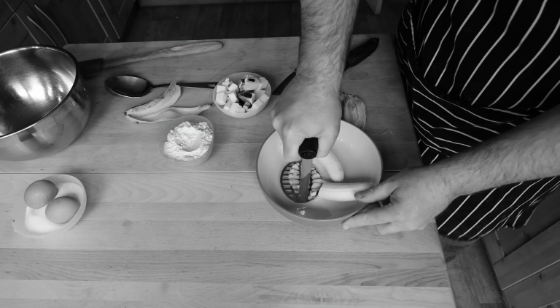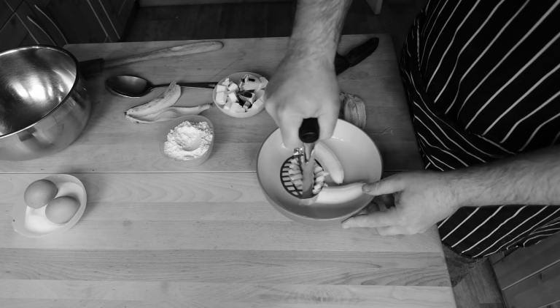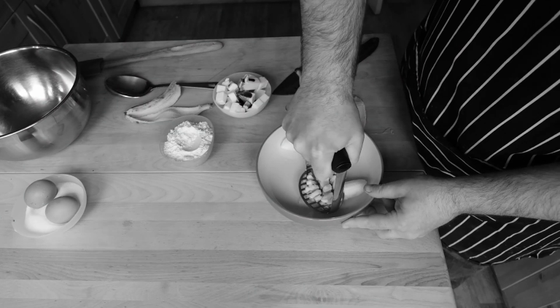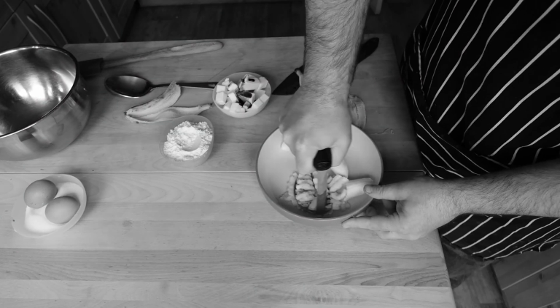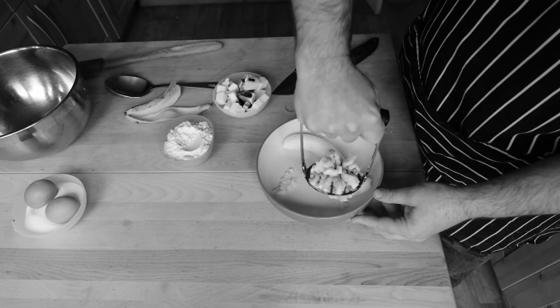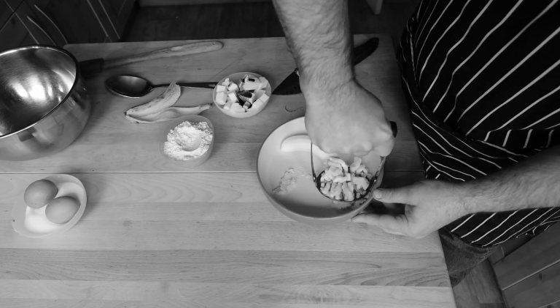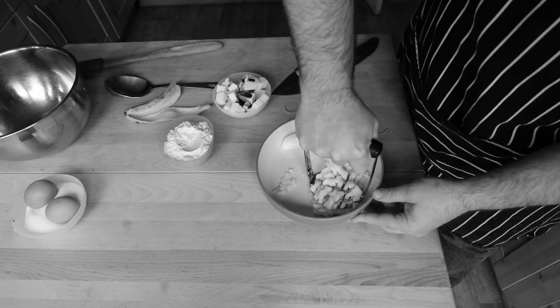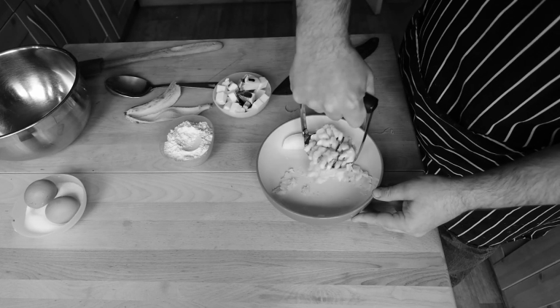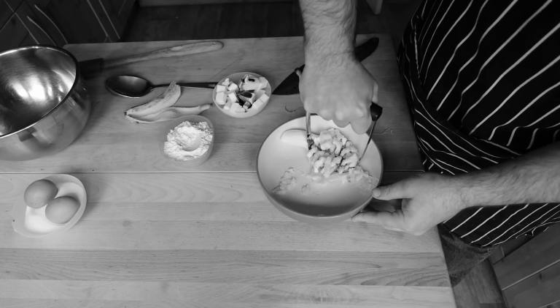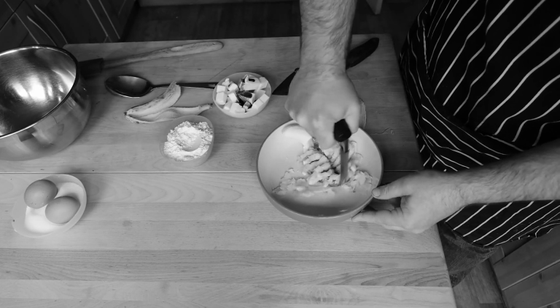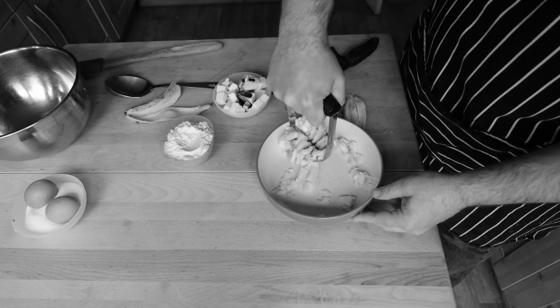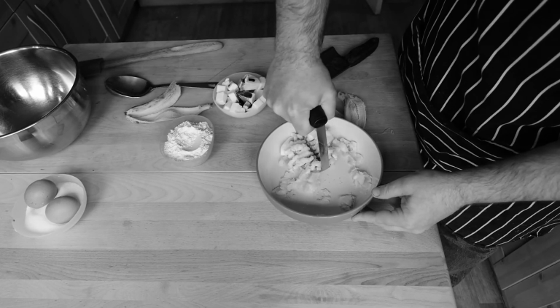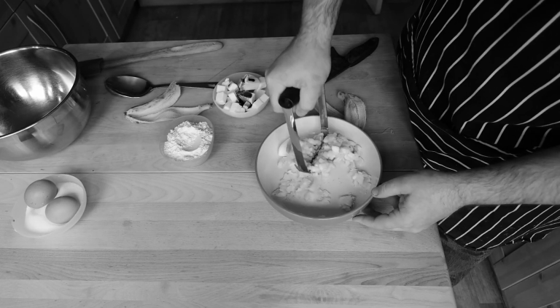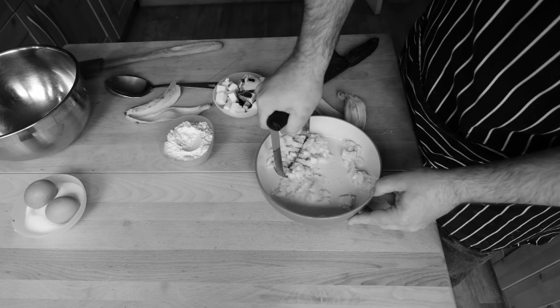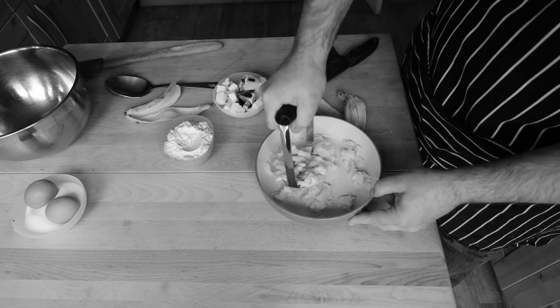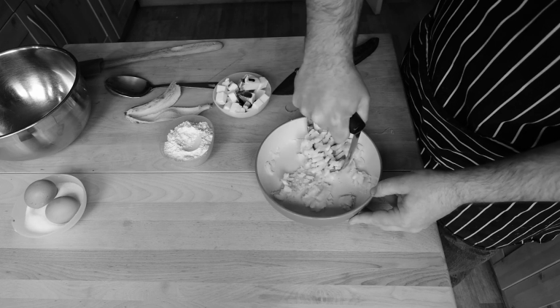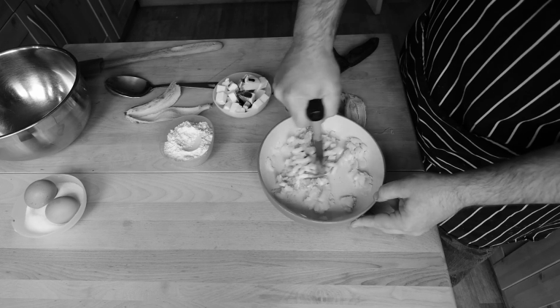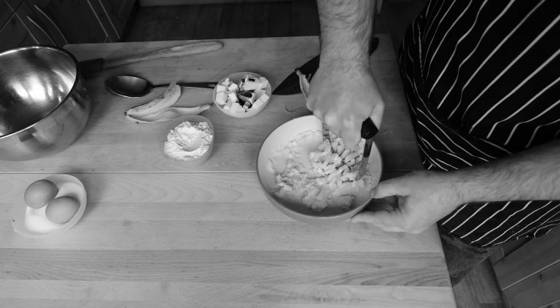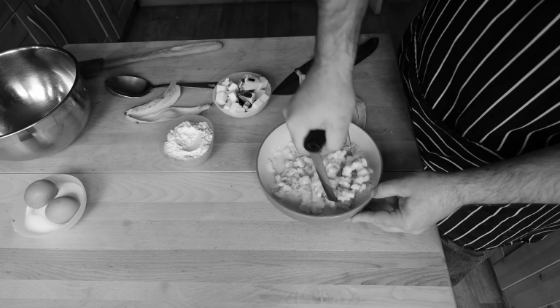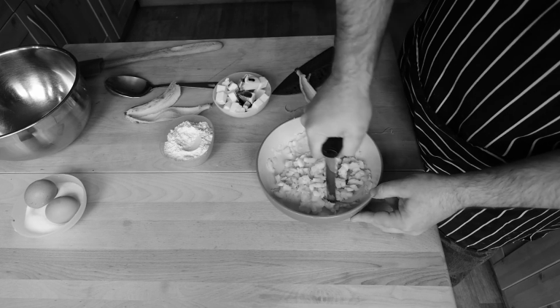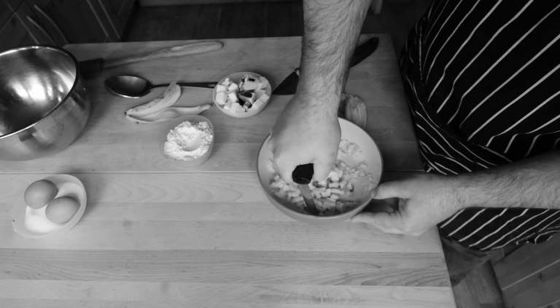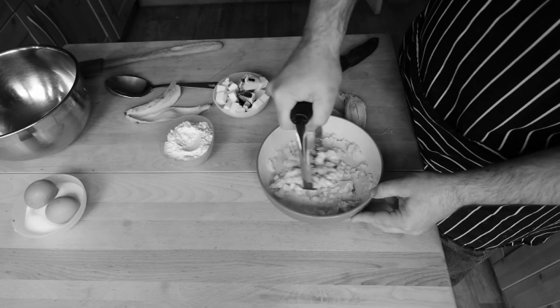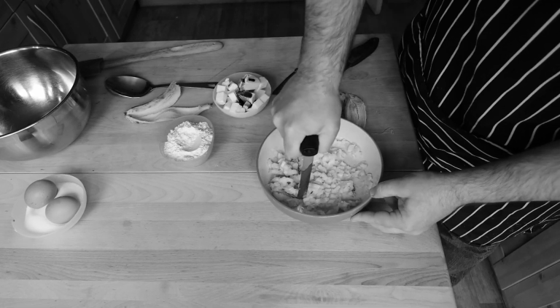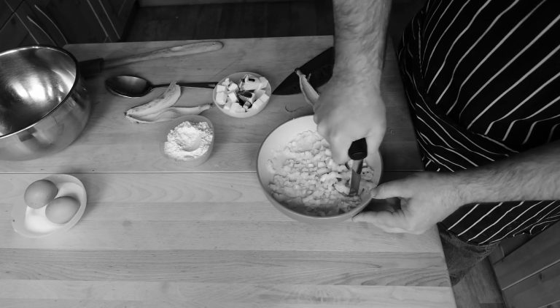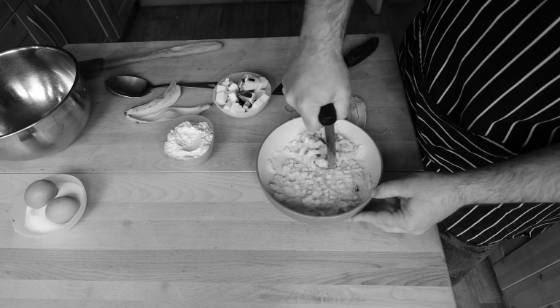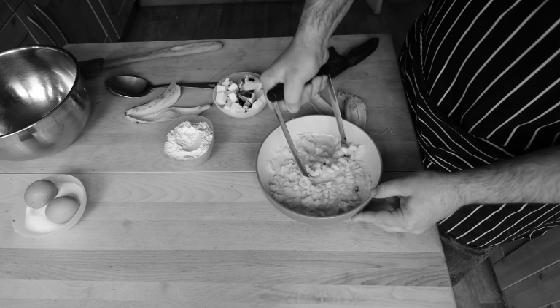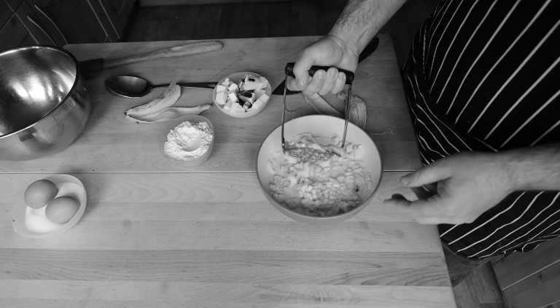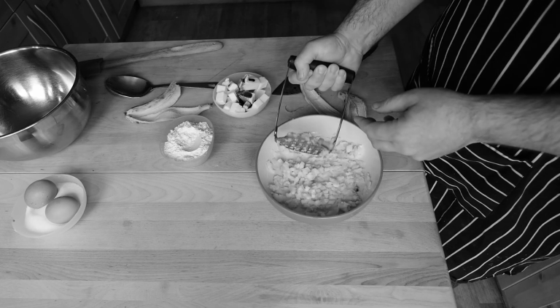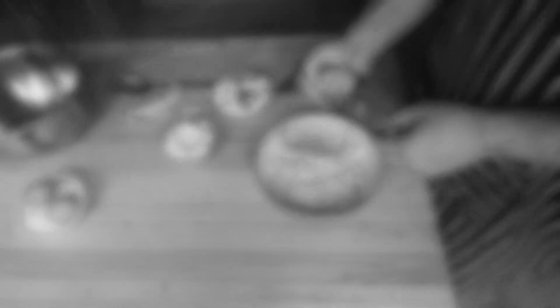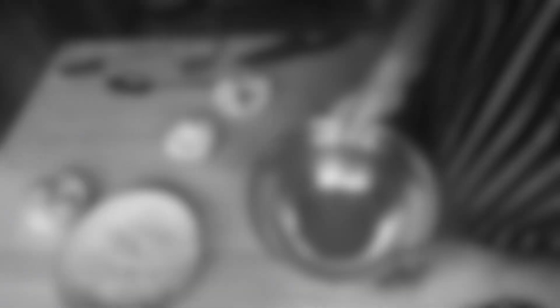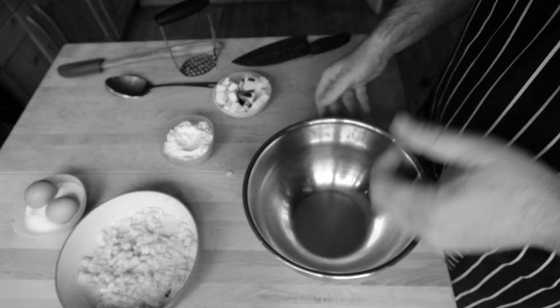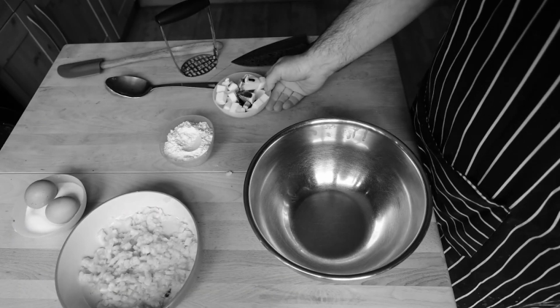Follow the basic recipe for our sponge cake, which you'll see on our other videos, but get a couple of ripe bananas and give them a good mashing up. You don't want them too fine — keep a few nice chunks in there so you discover those throughout the cake. Just a simple going over.